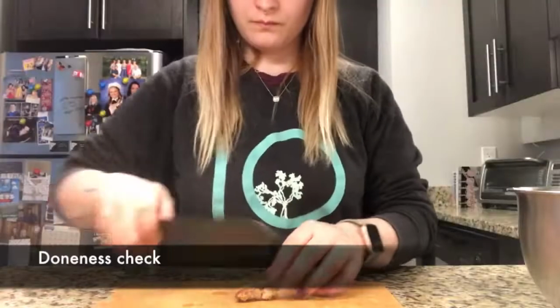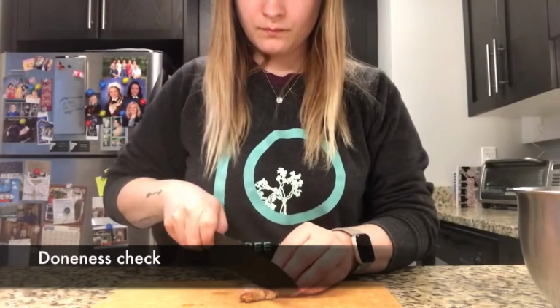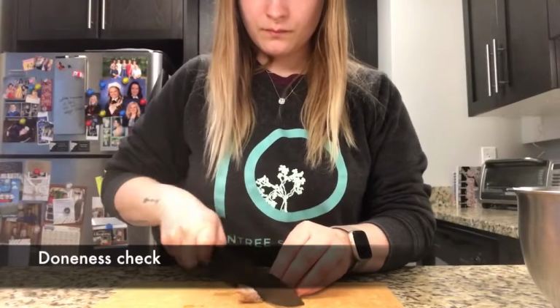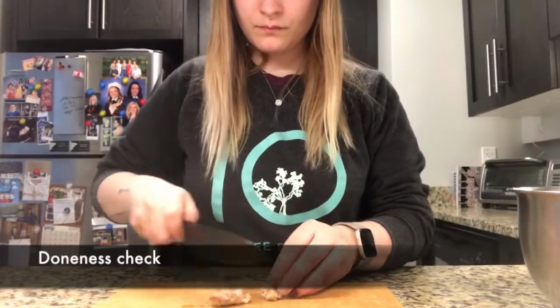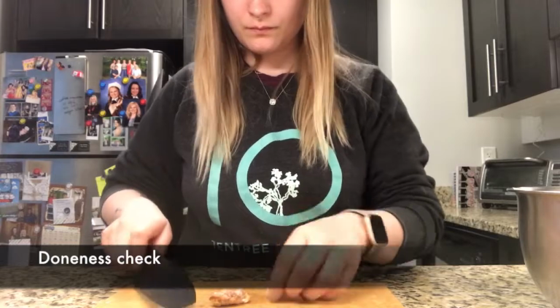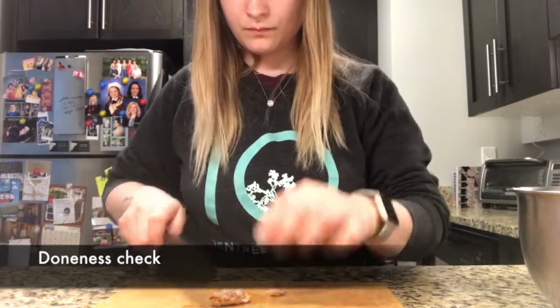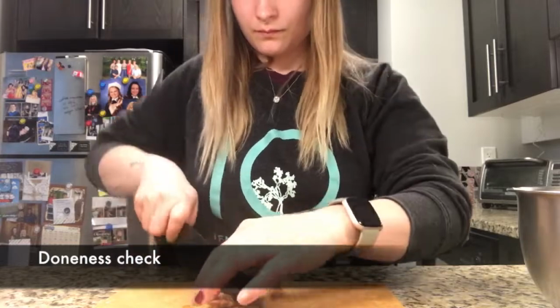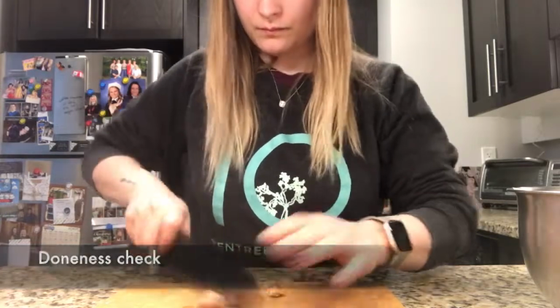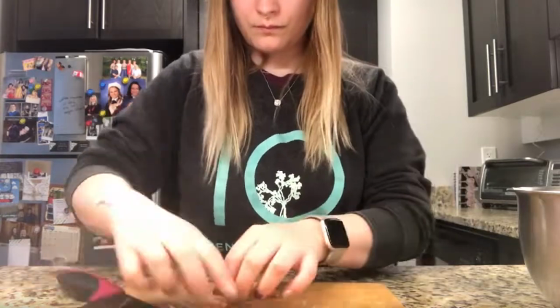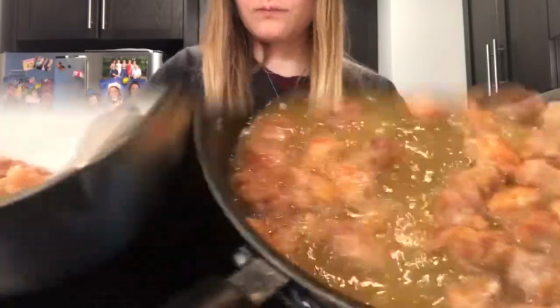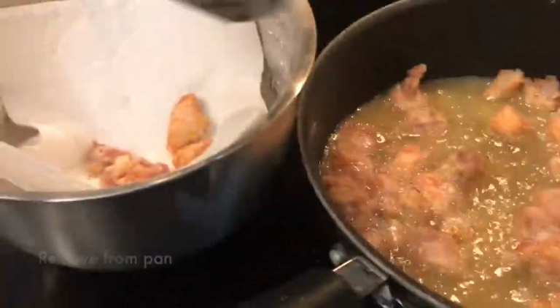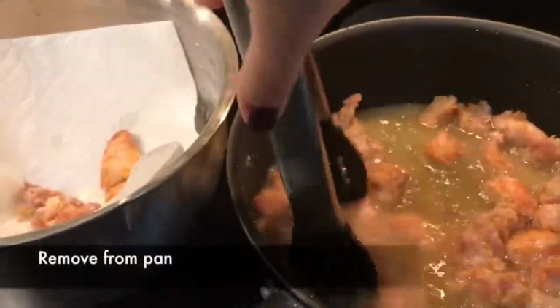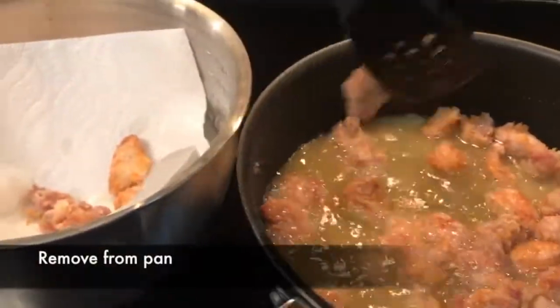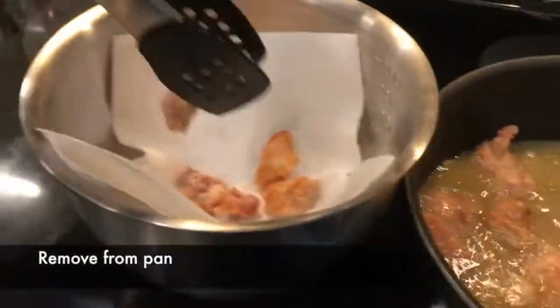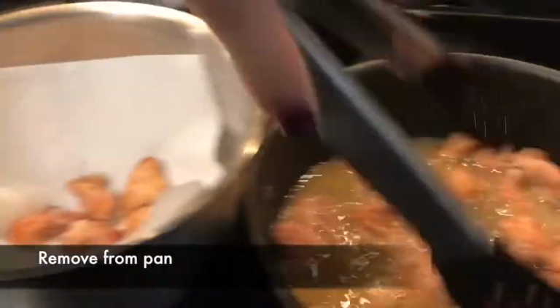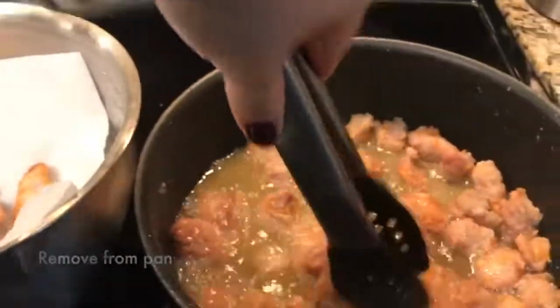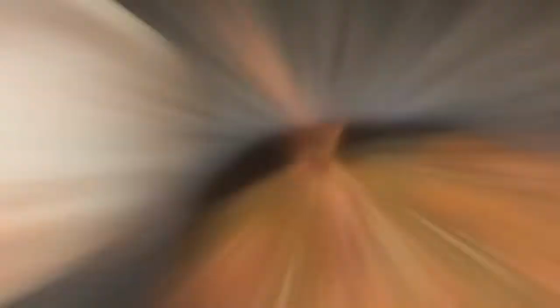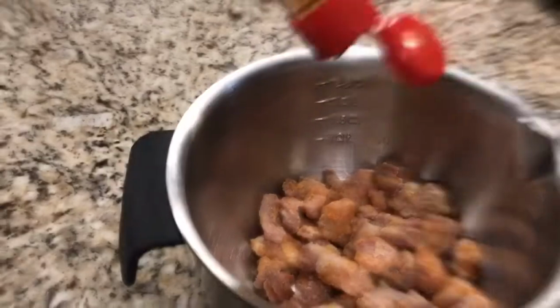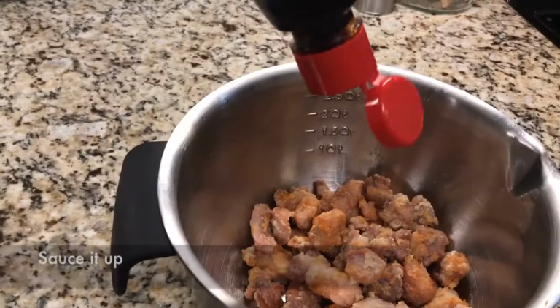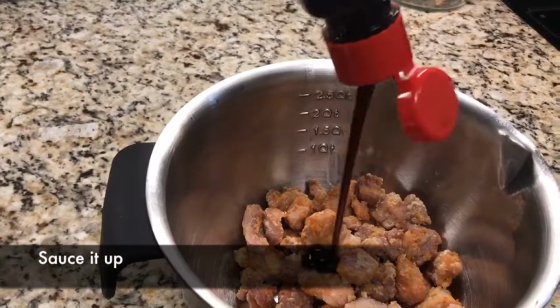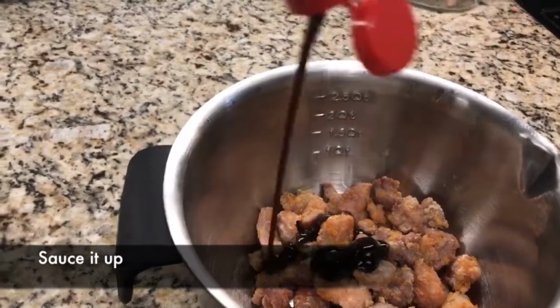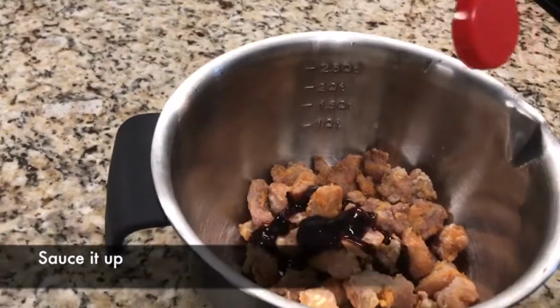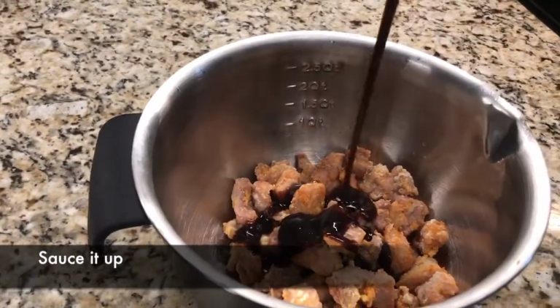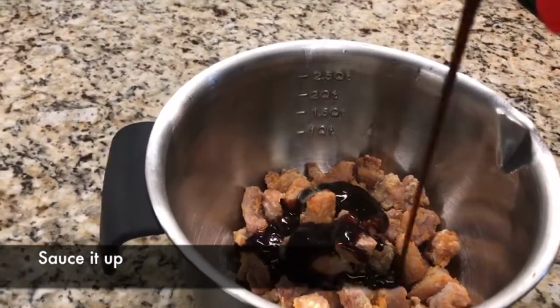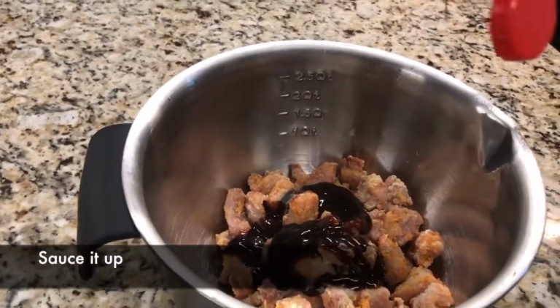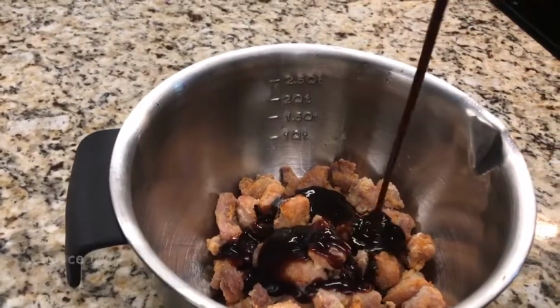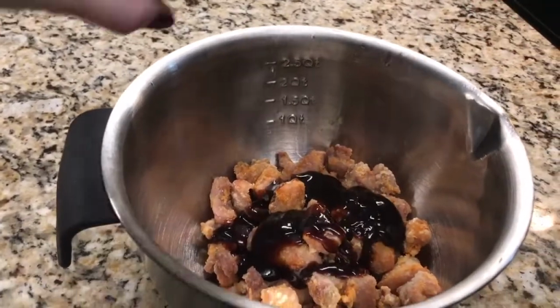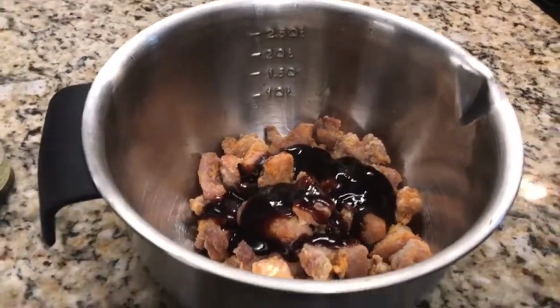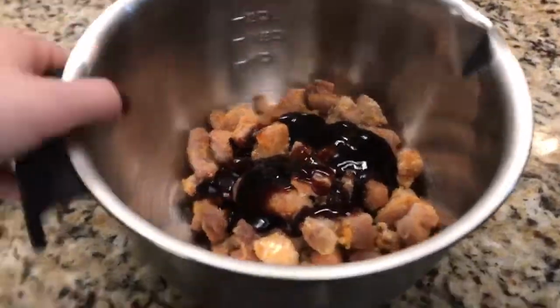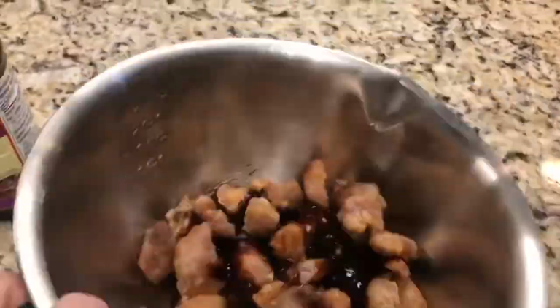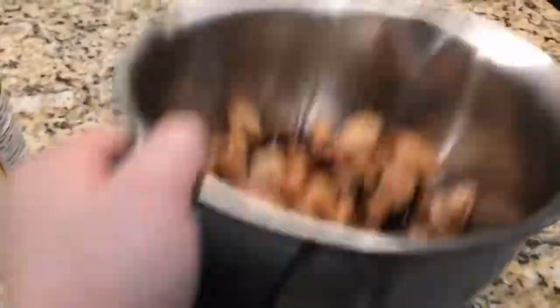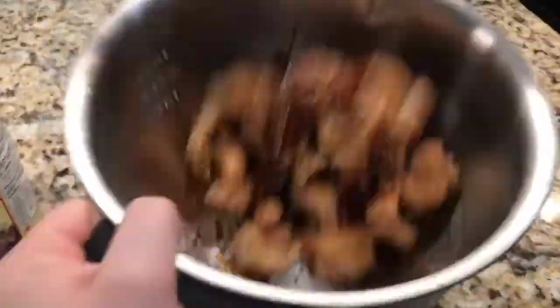Cut your chicken in half to make sure that it is cooked through. Put your chicken in a bowl with paper towel. Dress your chicken with the sauce and make sure that you shake it so that it coats each piece.